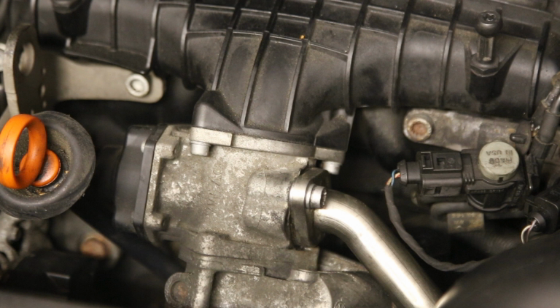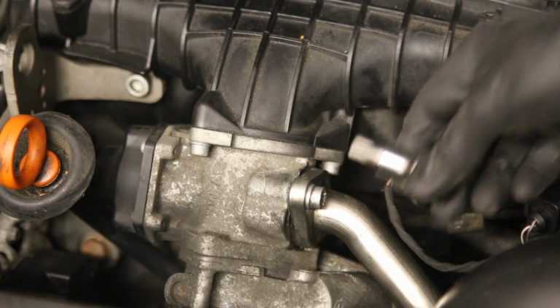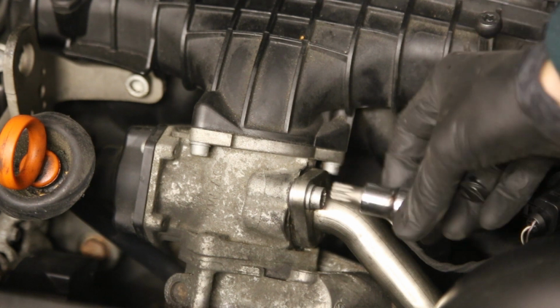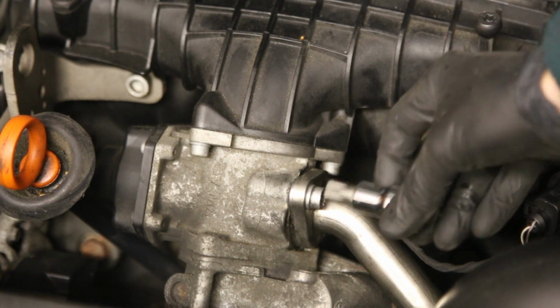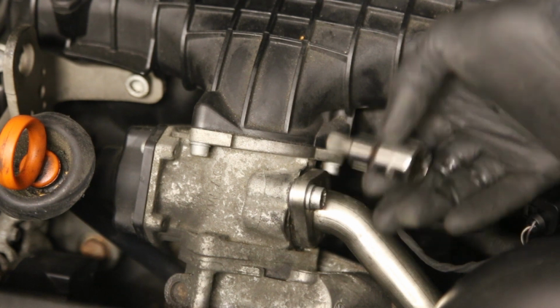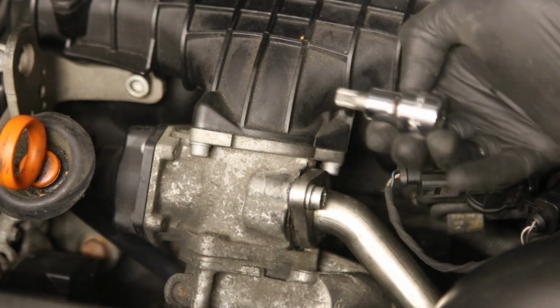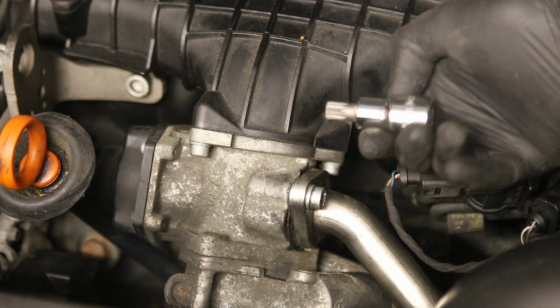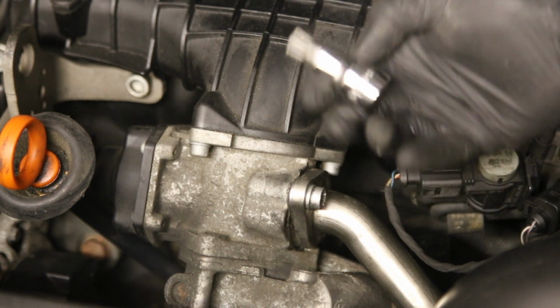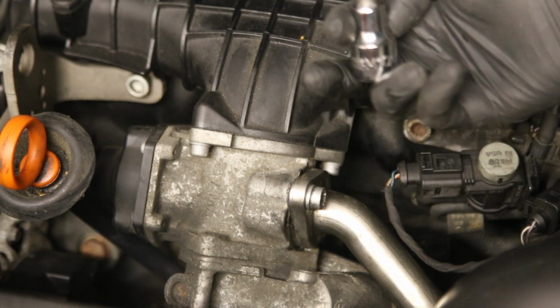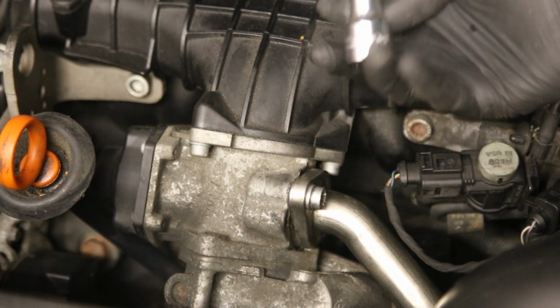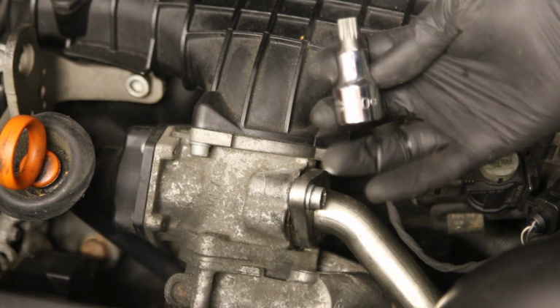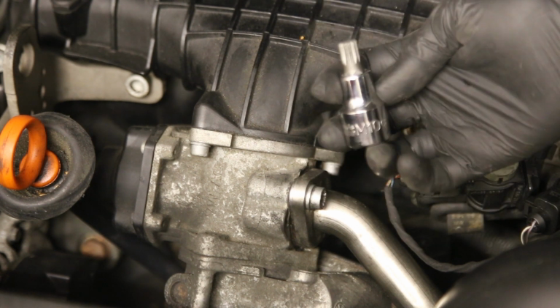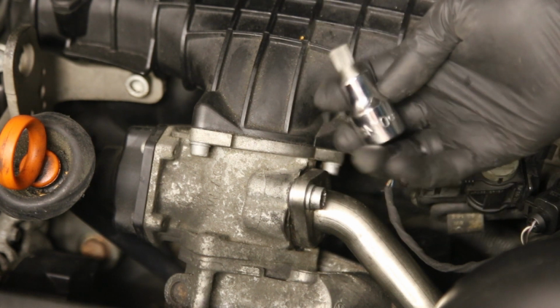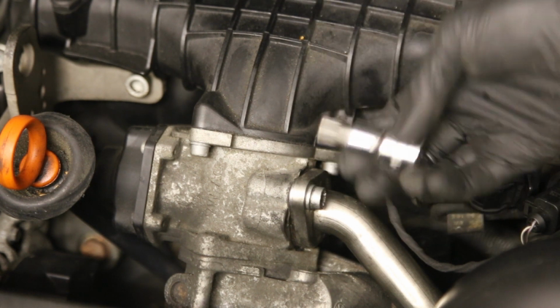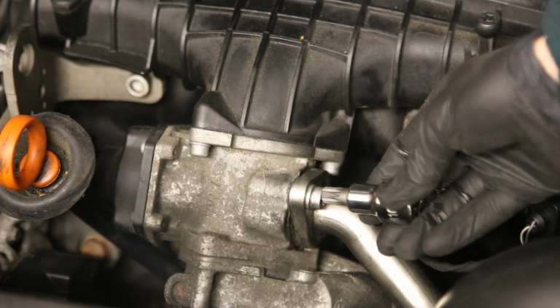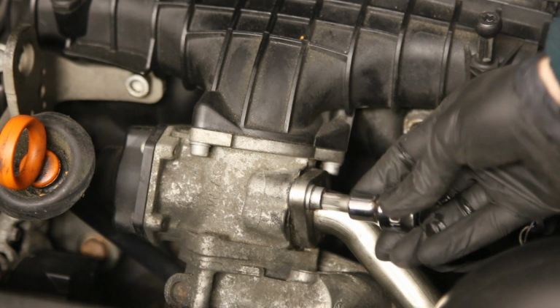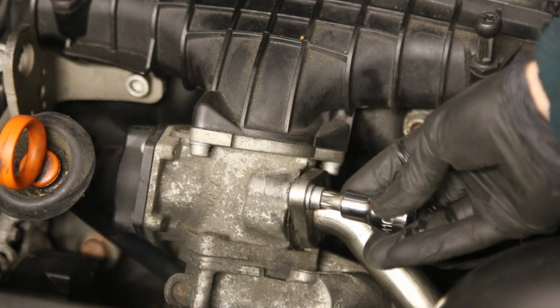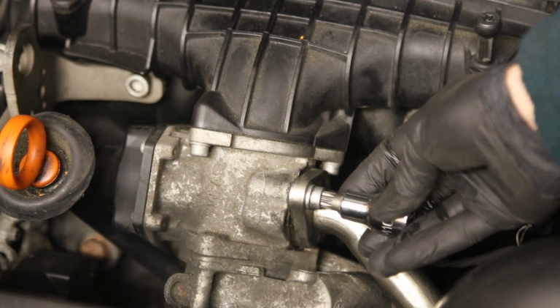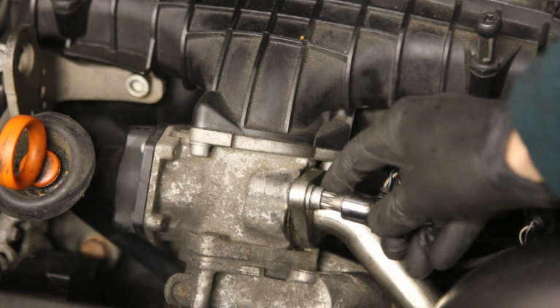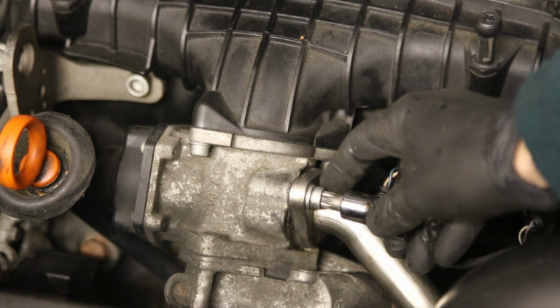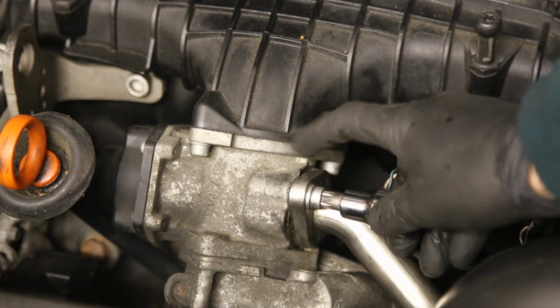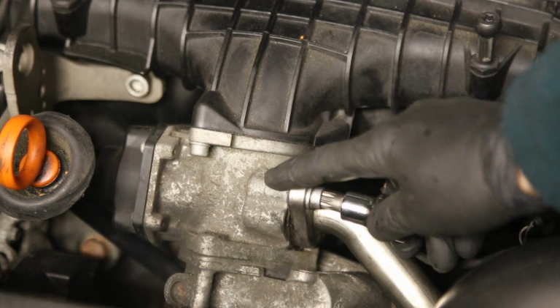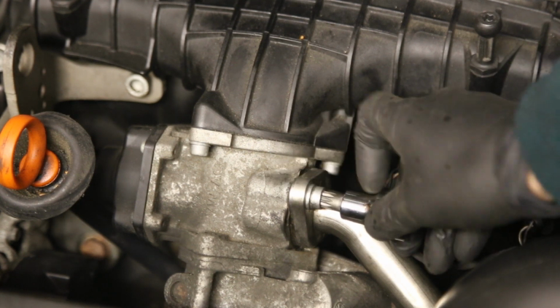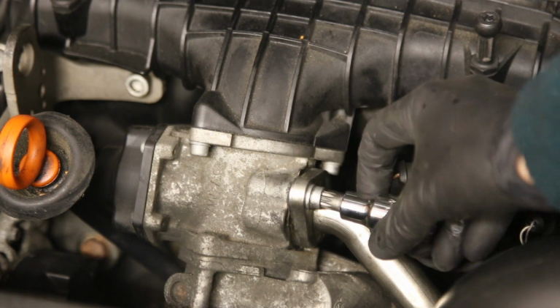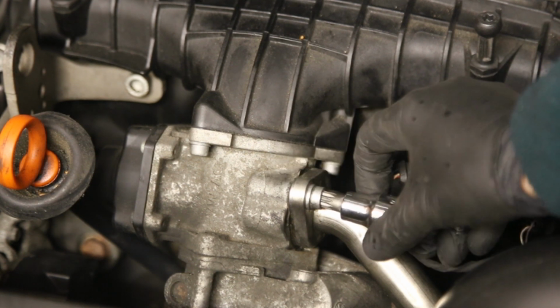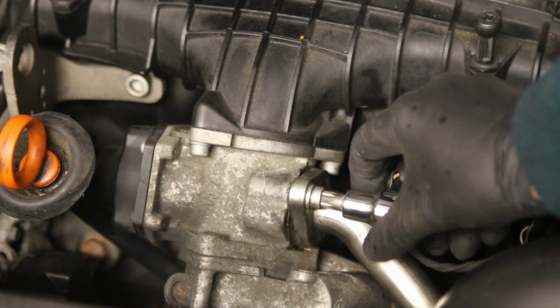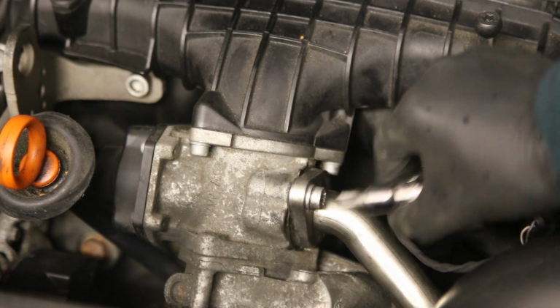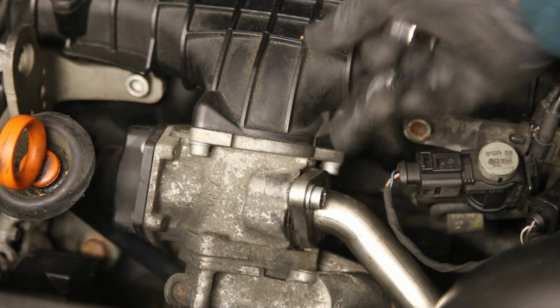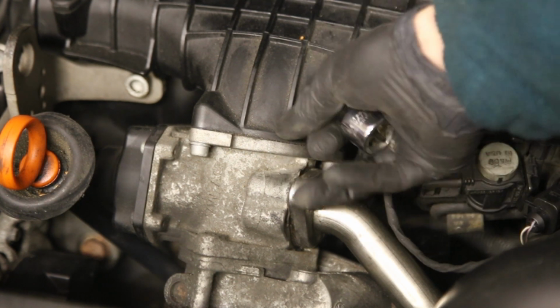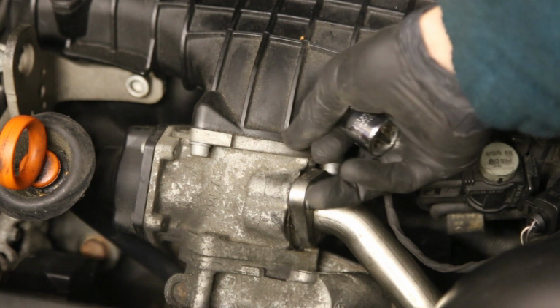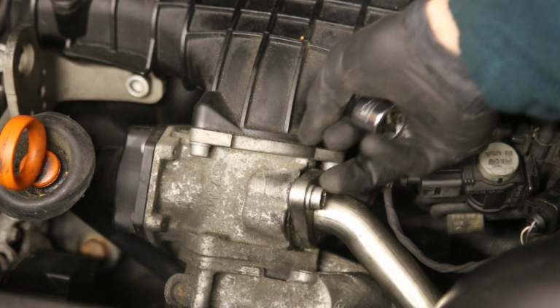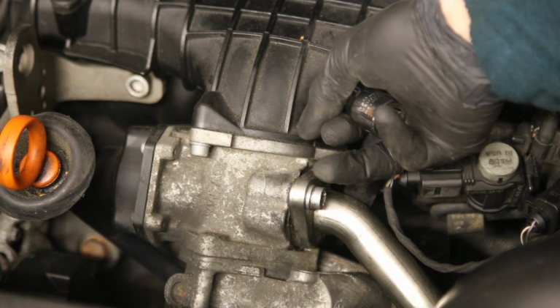In order to remove these bolts you need an M10 spline. That goes in there, then remove that one, and there's a second bolt just under here.